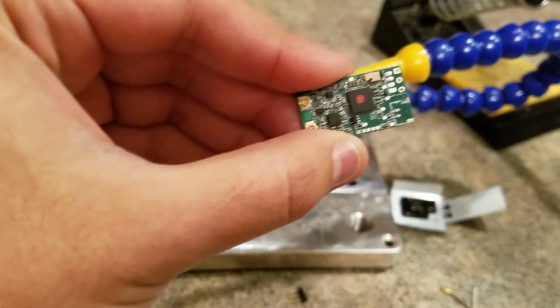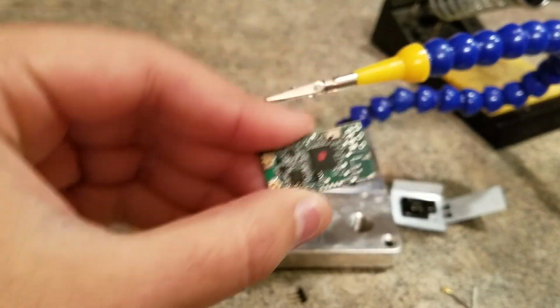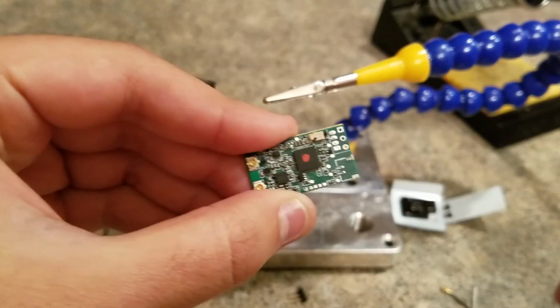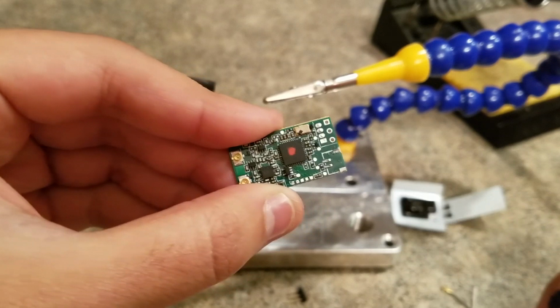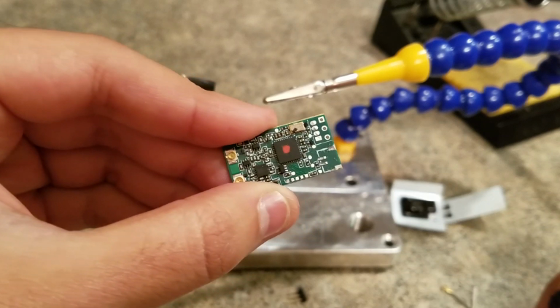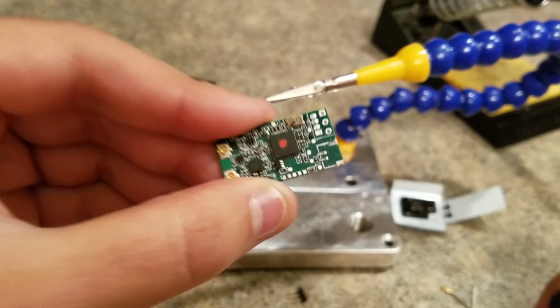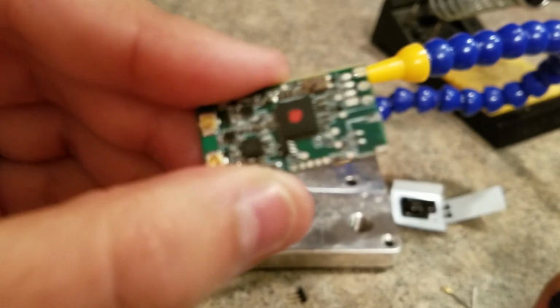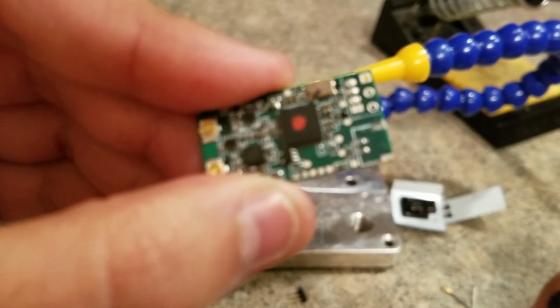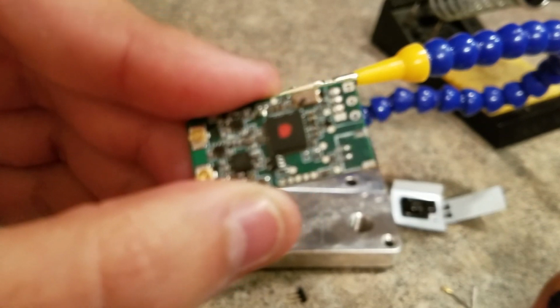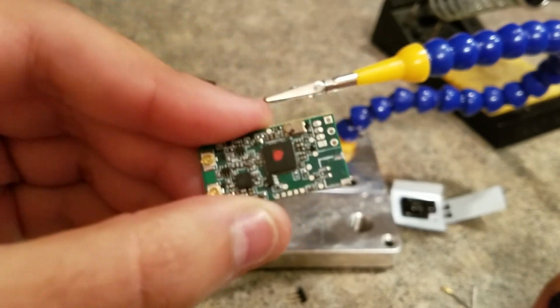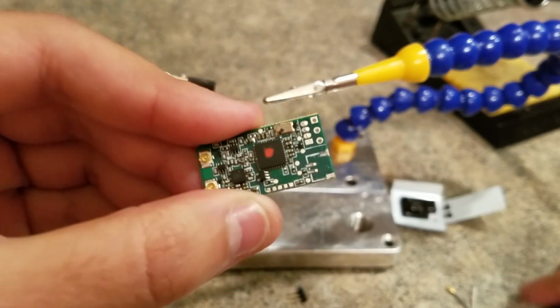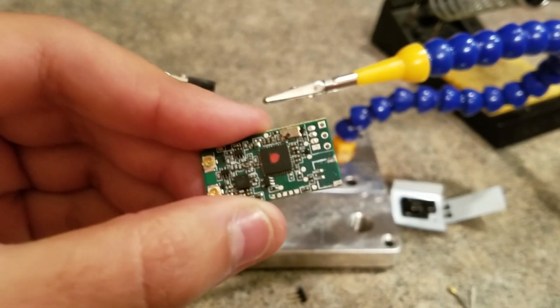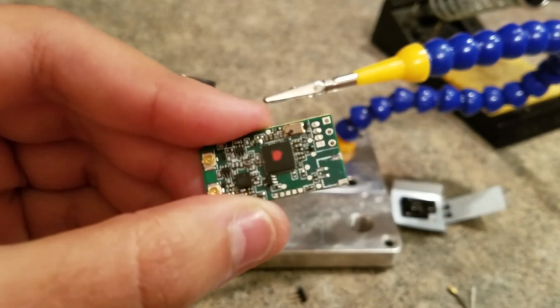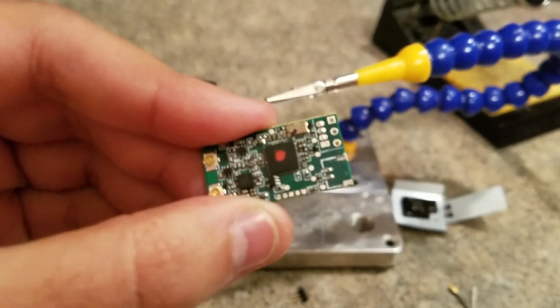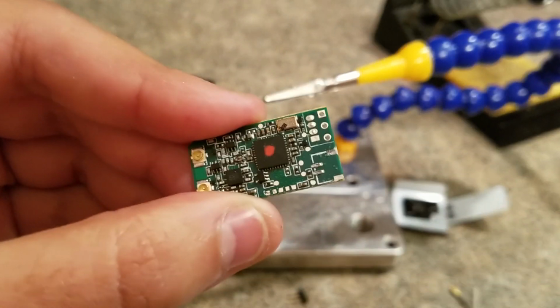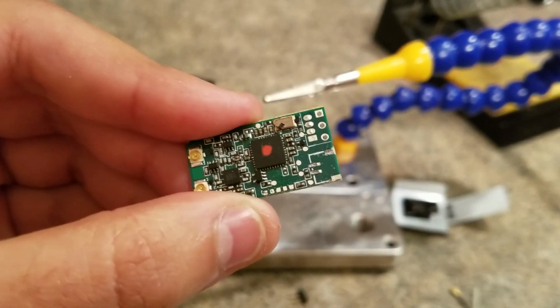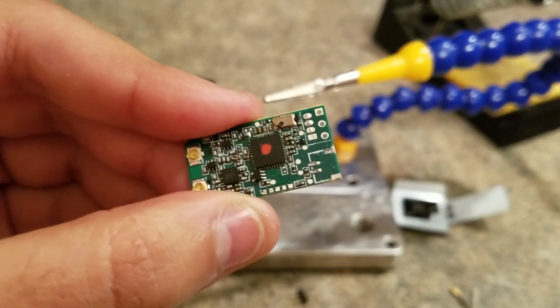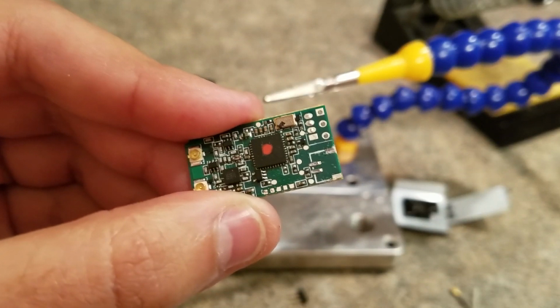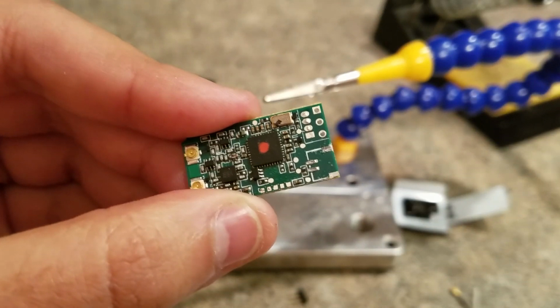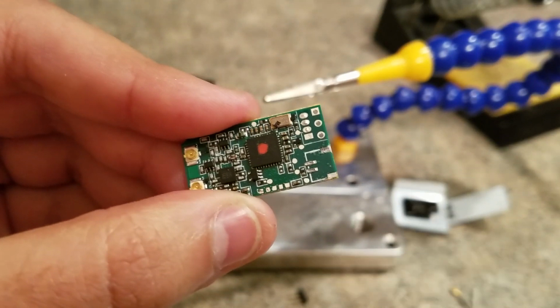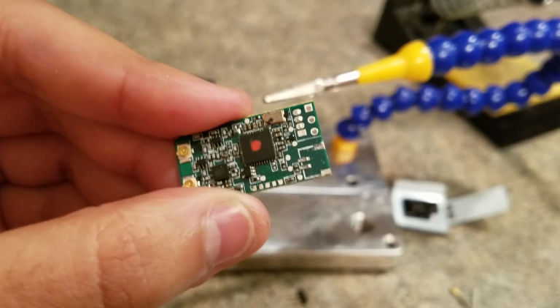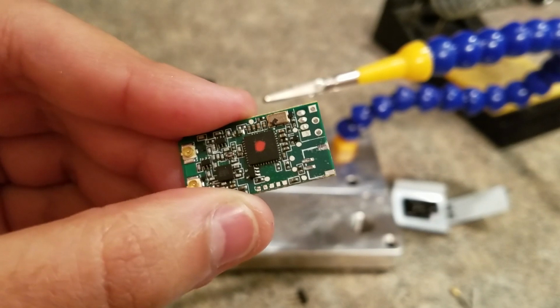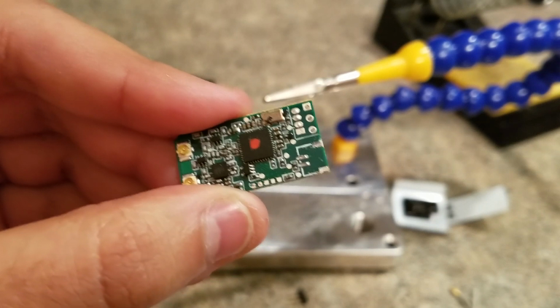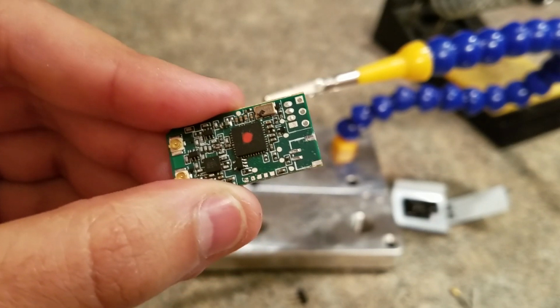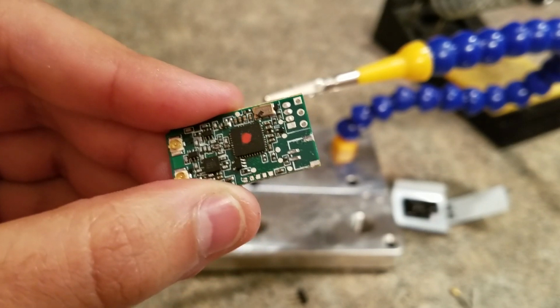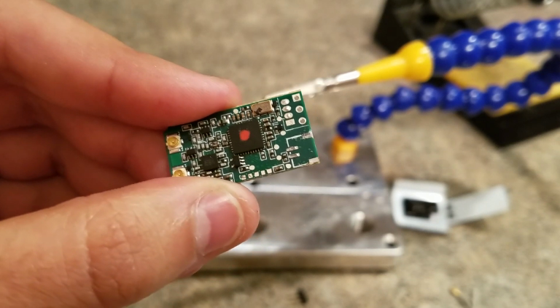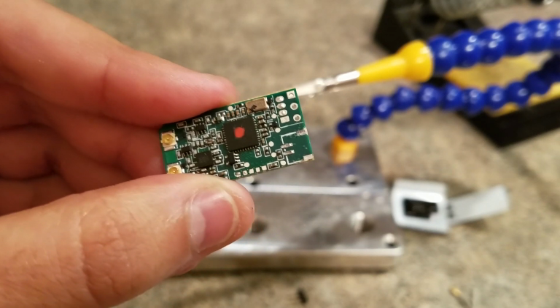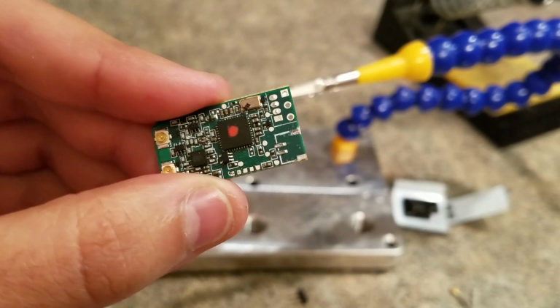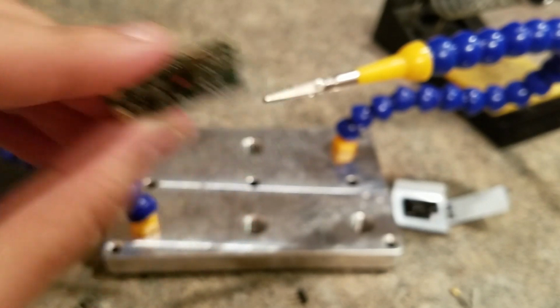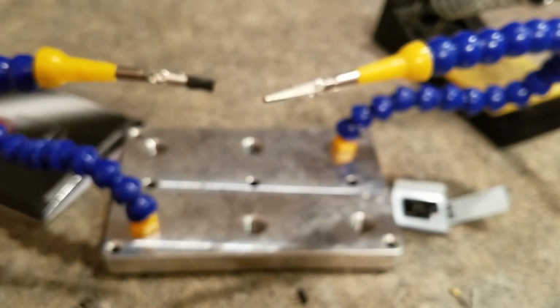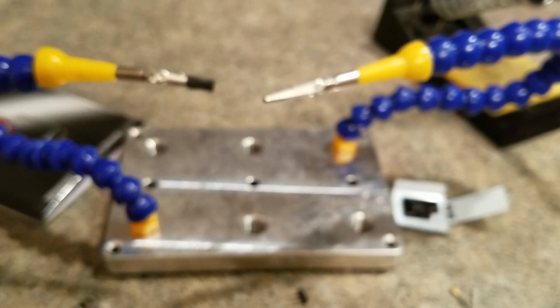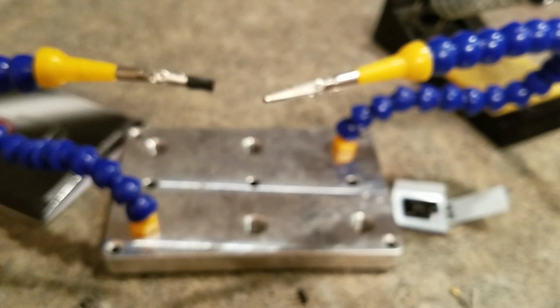So just pop that off there. And actually the pads stayed intact there, so if you wanted to solder wires directly to it later on, maybe you could.